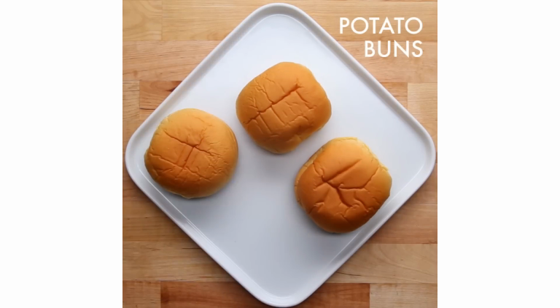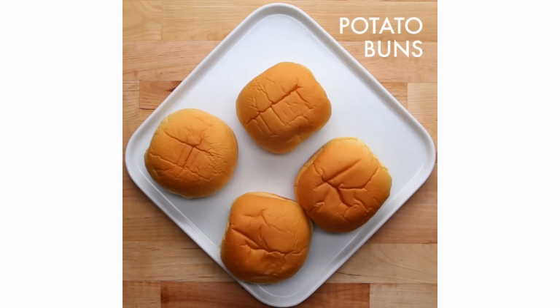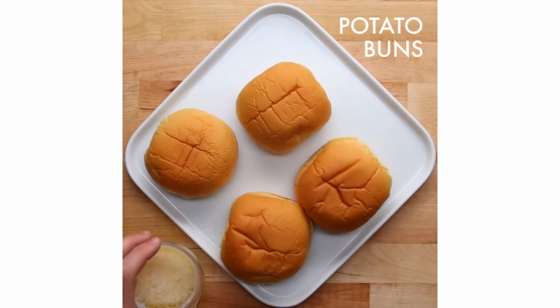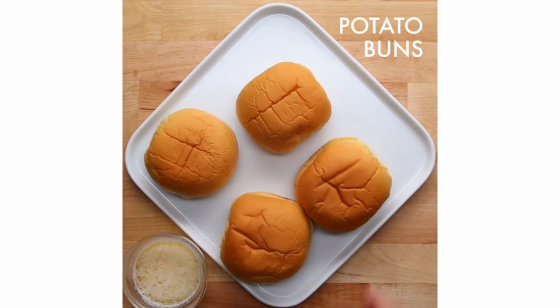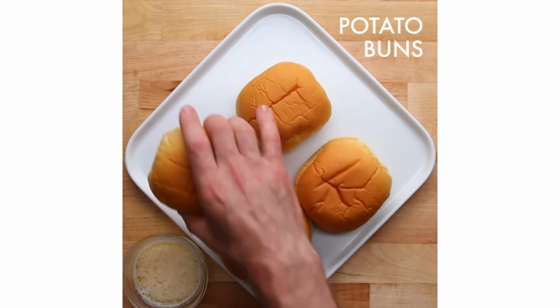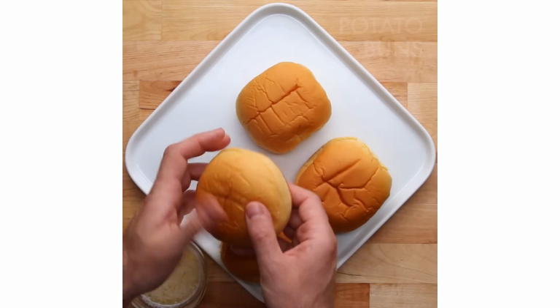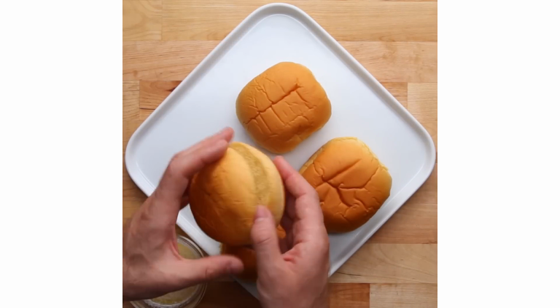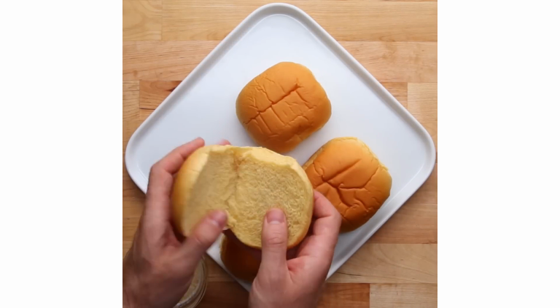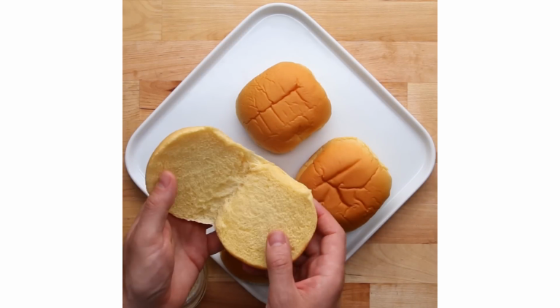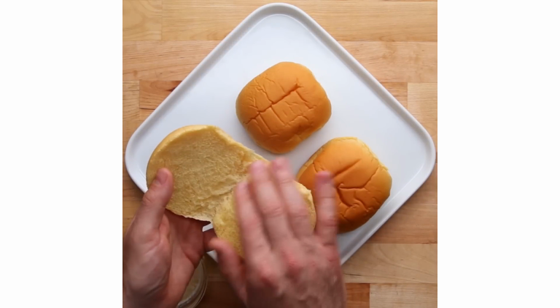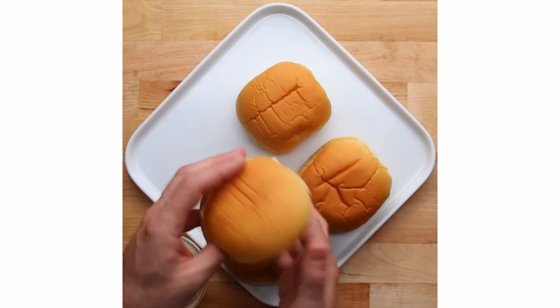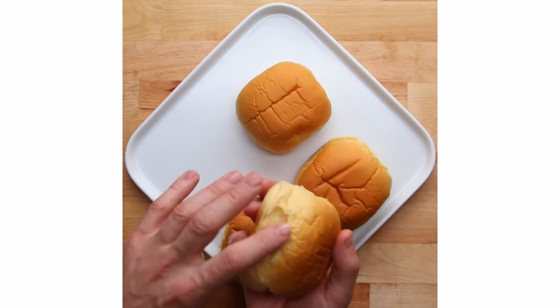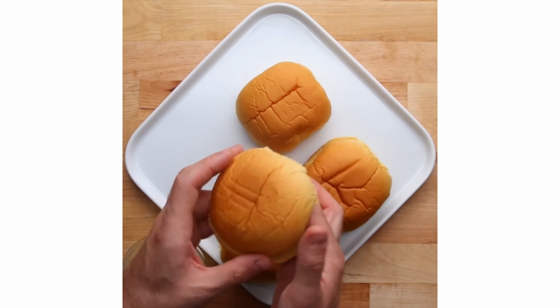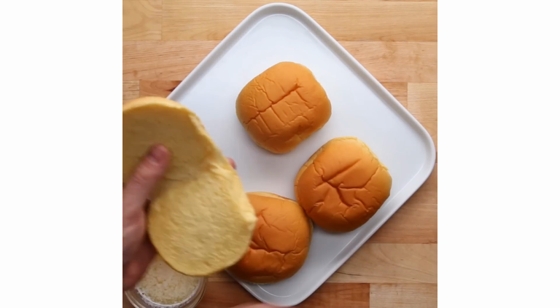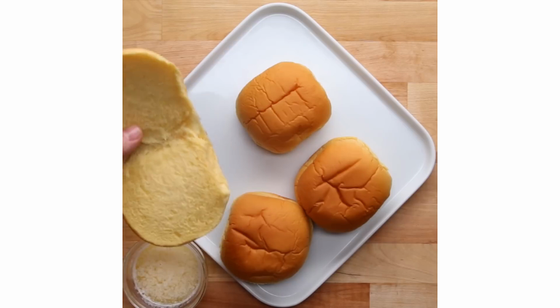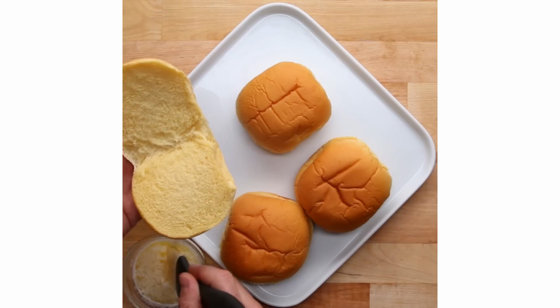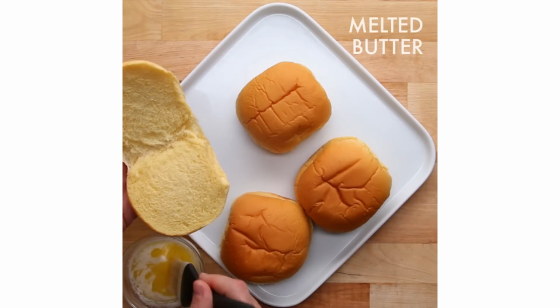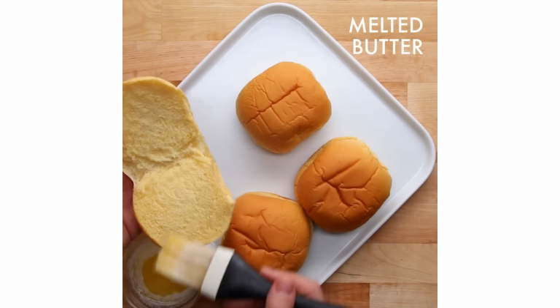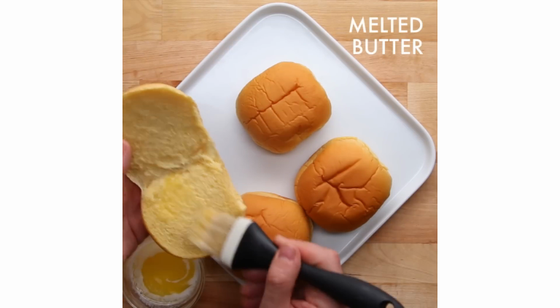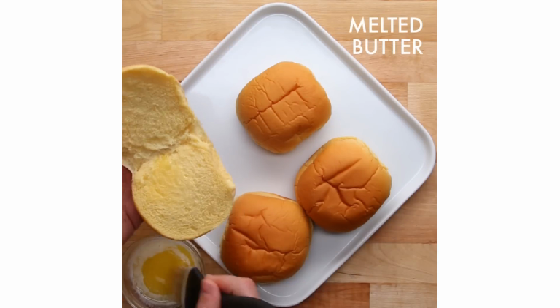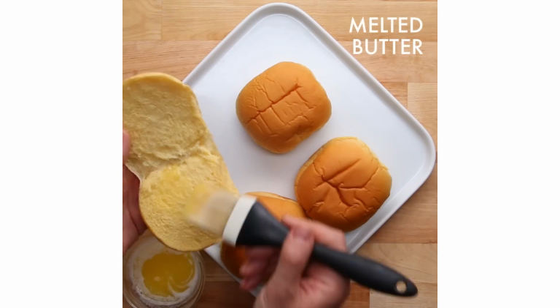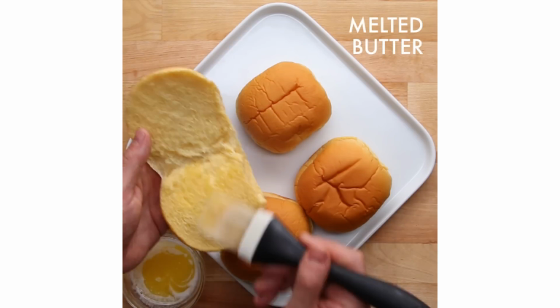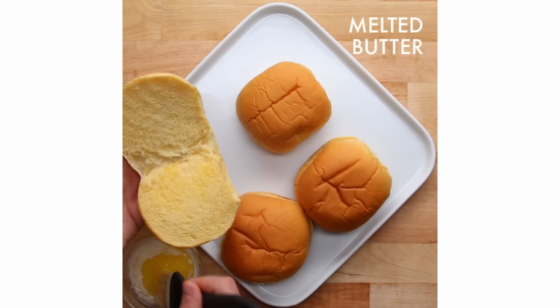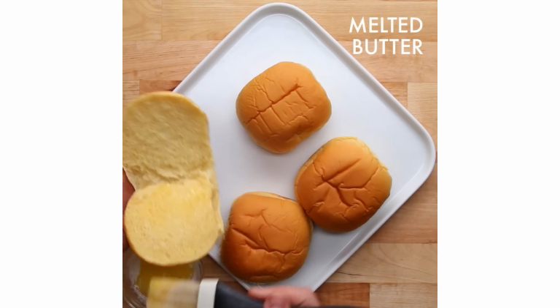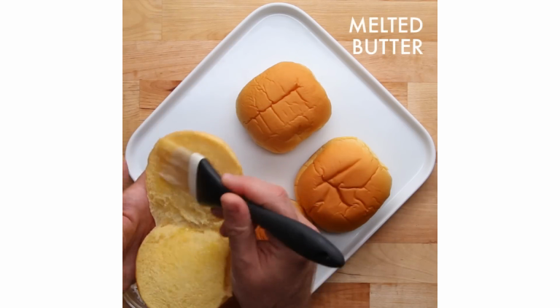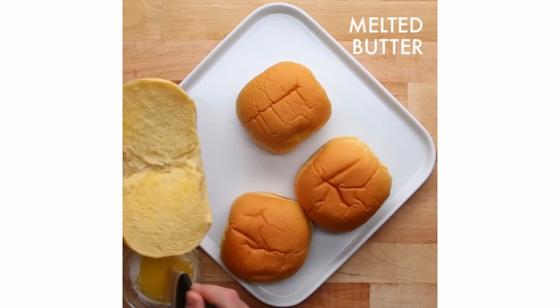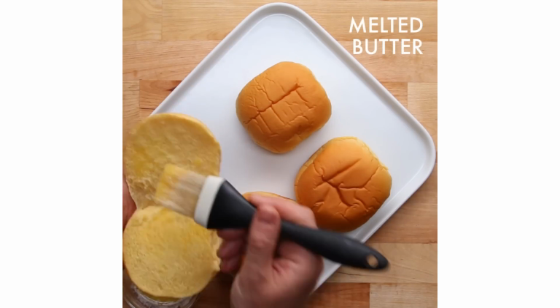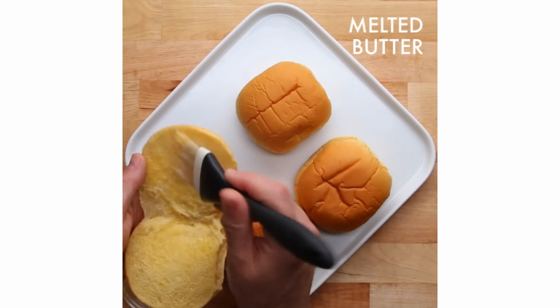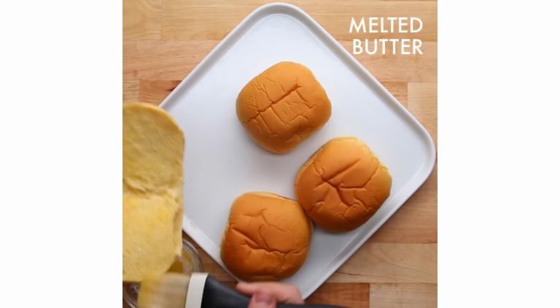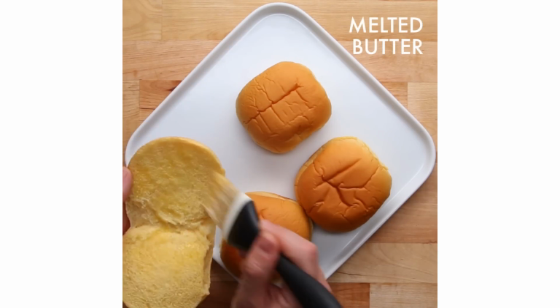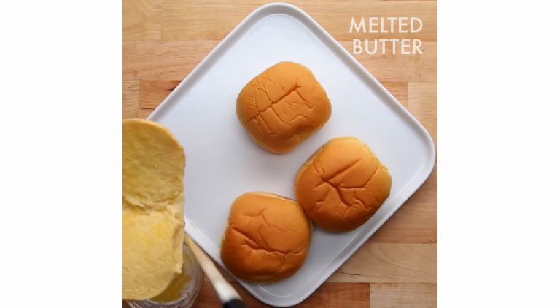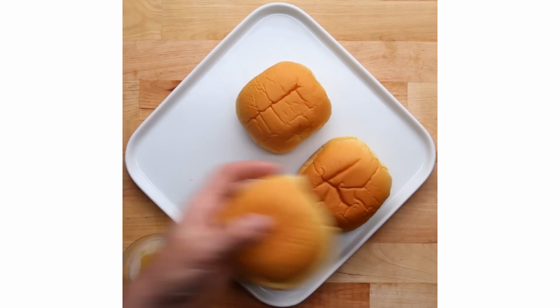I always open the bun gently, making sure the bottom and top are still attached with that hinge. What's great about that hinge is when you shut the burger and bite into it, all the juices will start to come out of the back and all that flavor stays inside the bun.